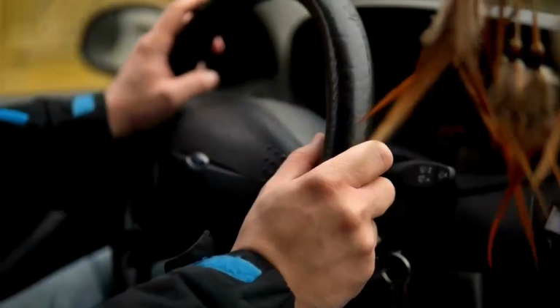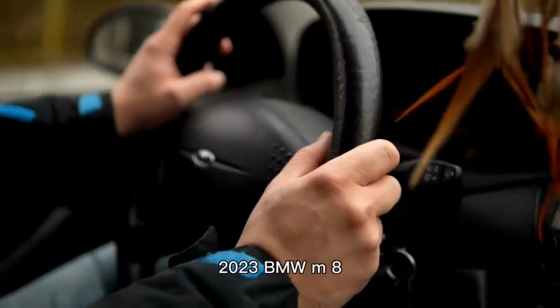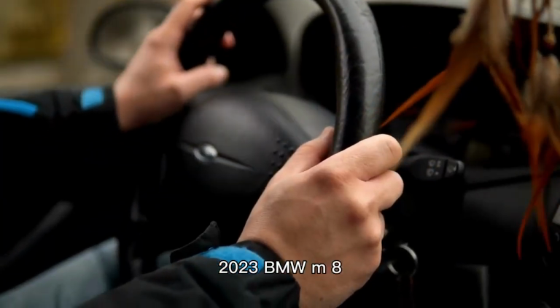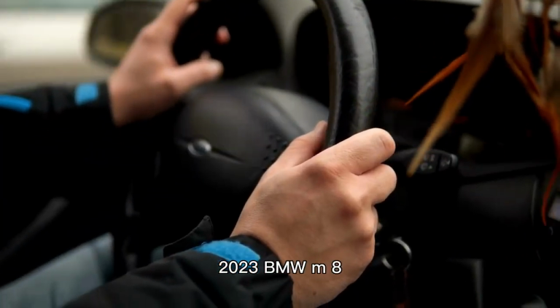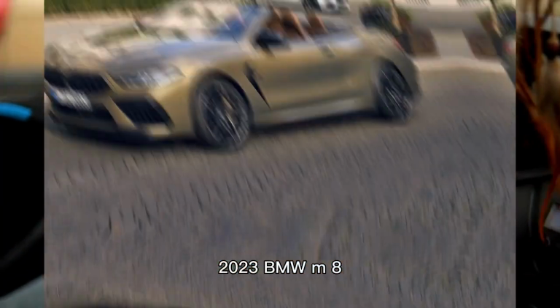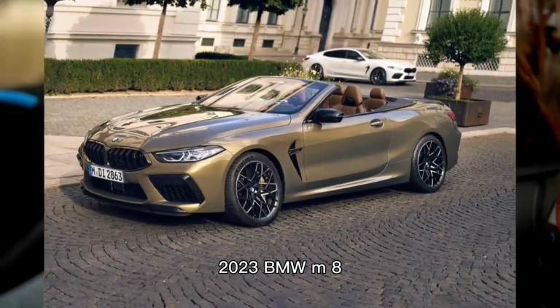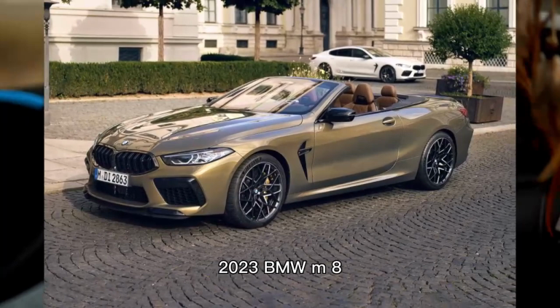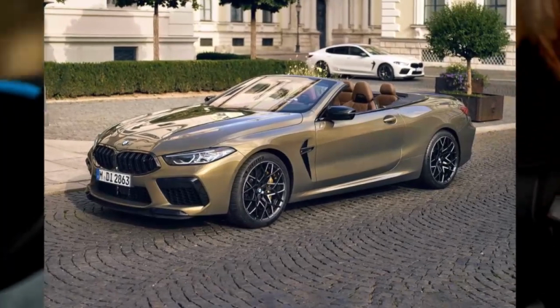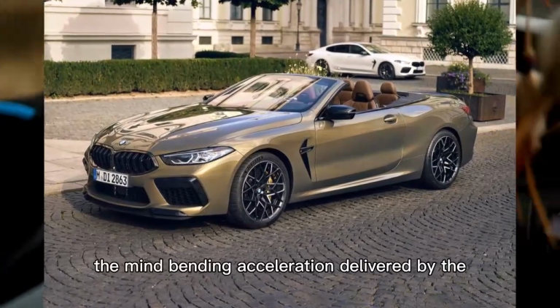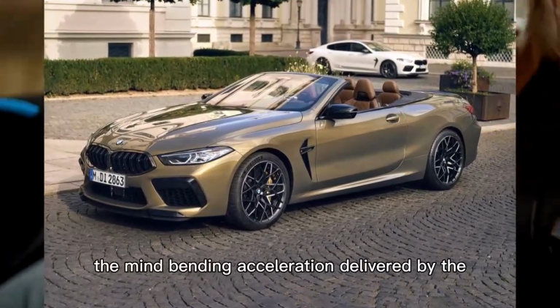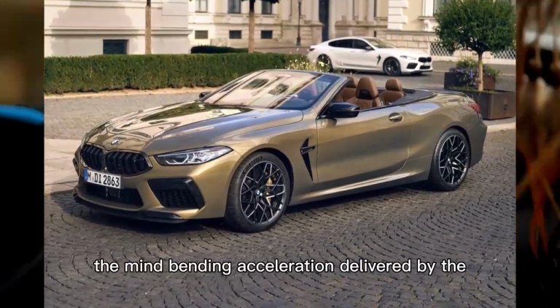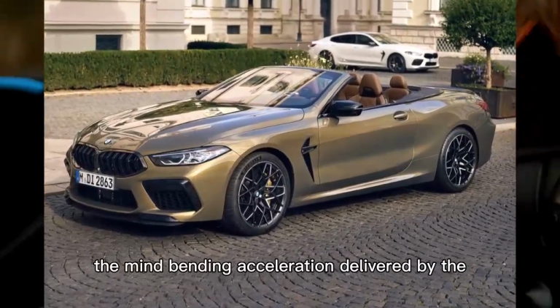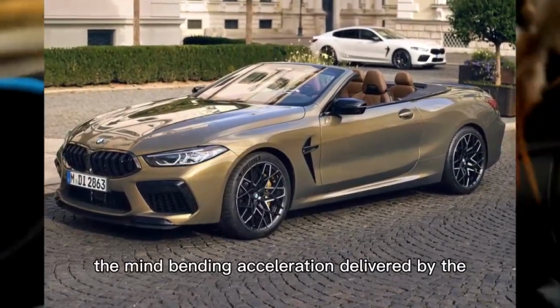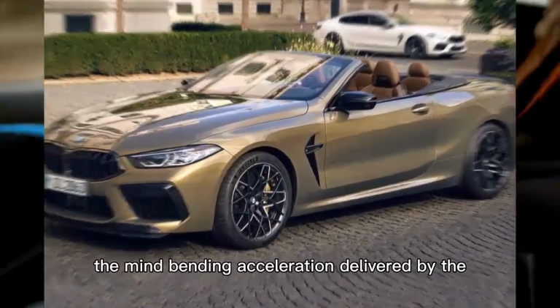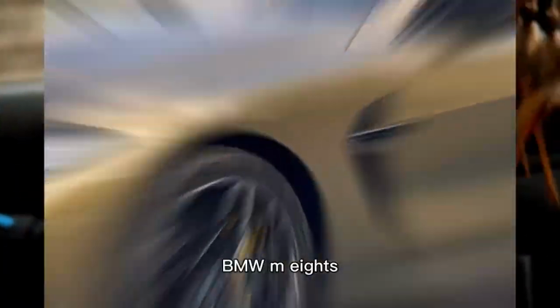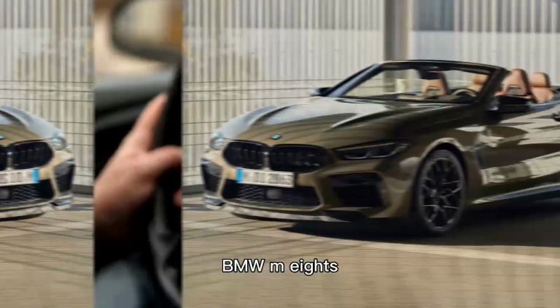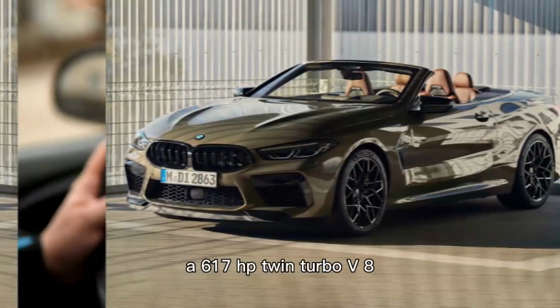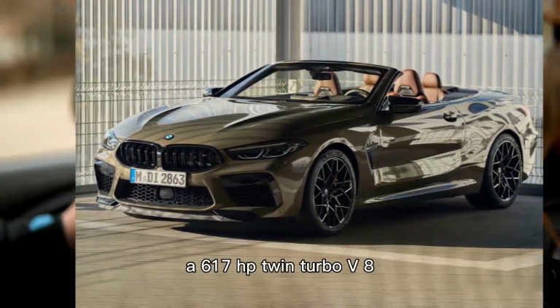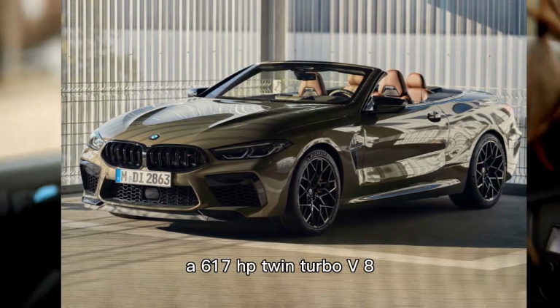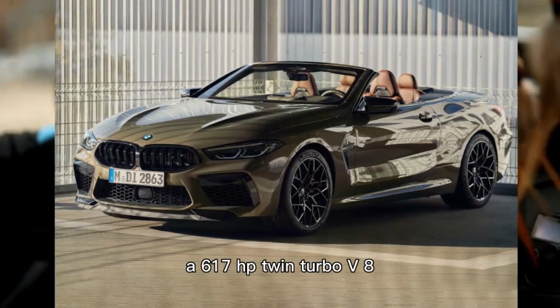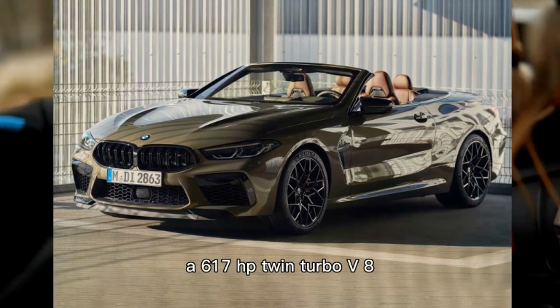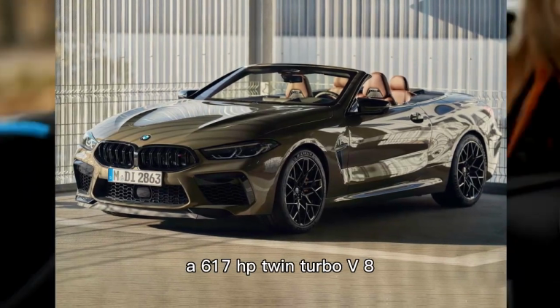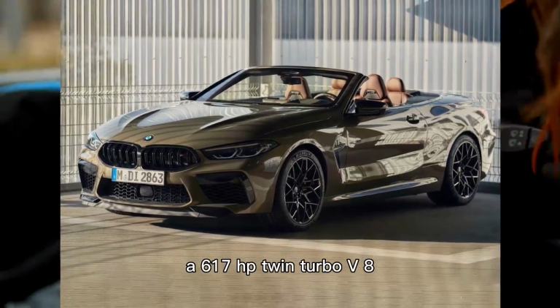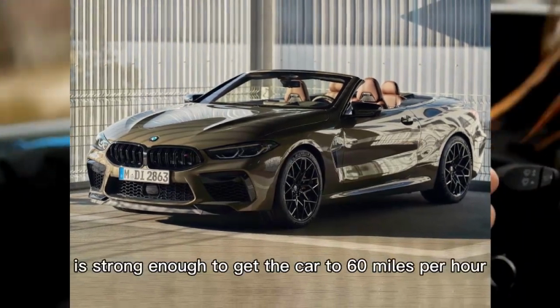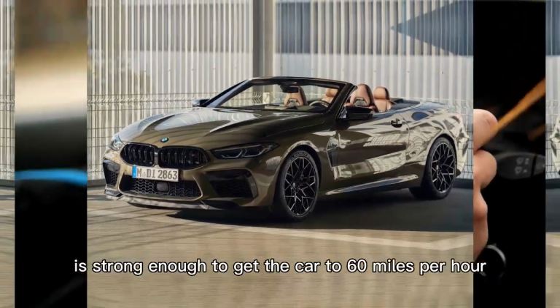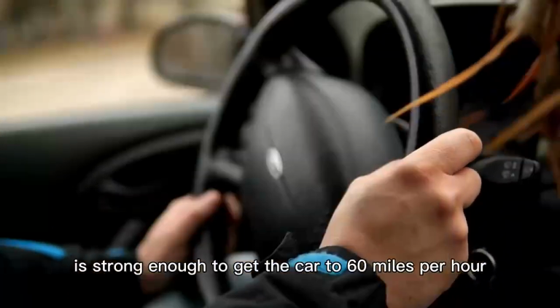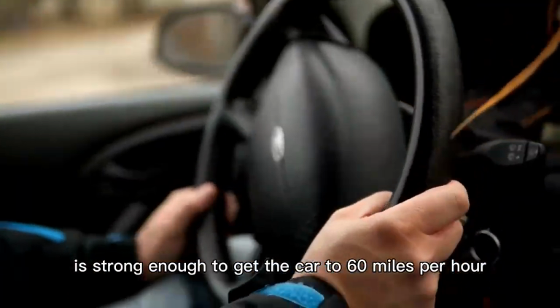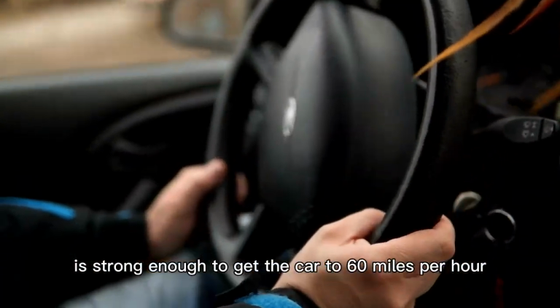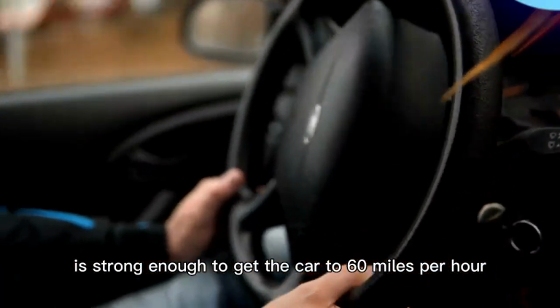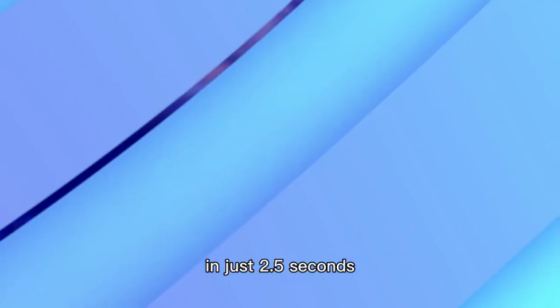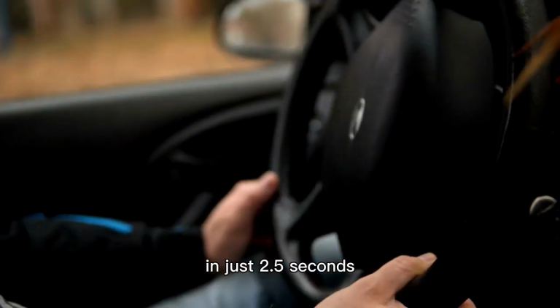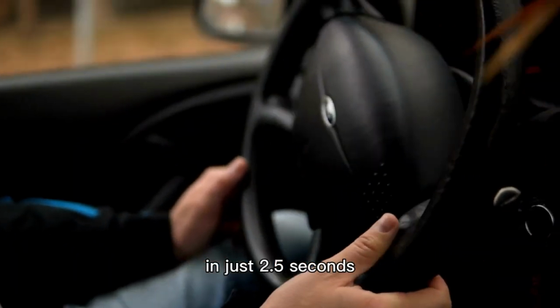2023 BMW M8. The mind-bending acceleration delivered by the BMW M8's 617HP Twin Turbo V8 is strong enough to get the car to 60 mph in just 2.5 seconds.